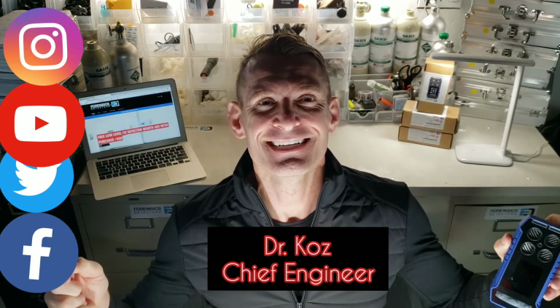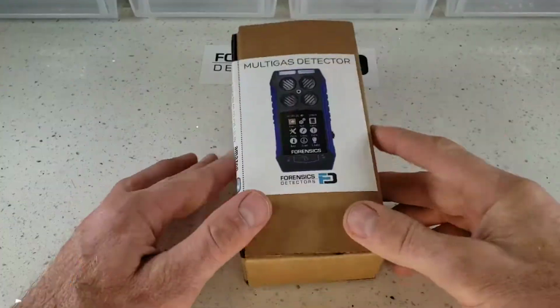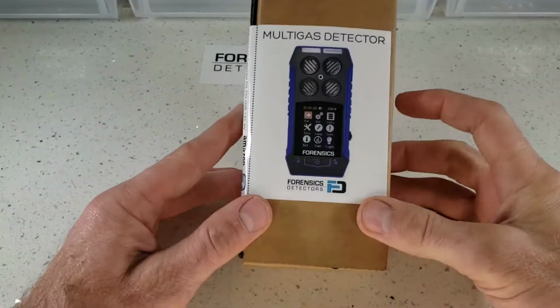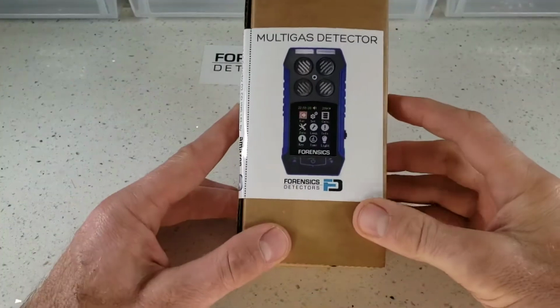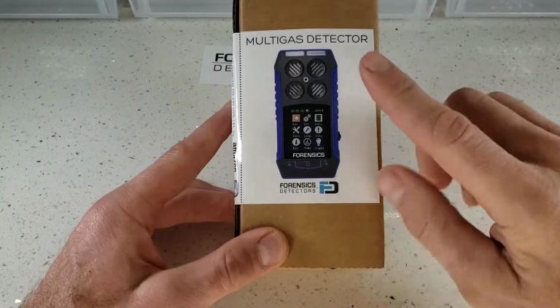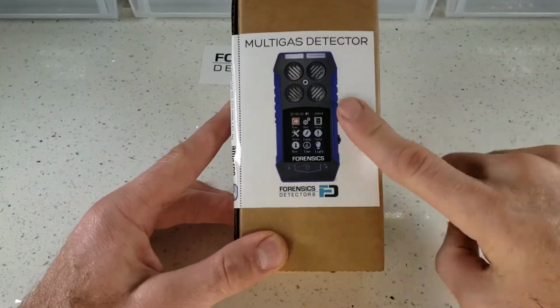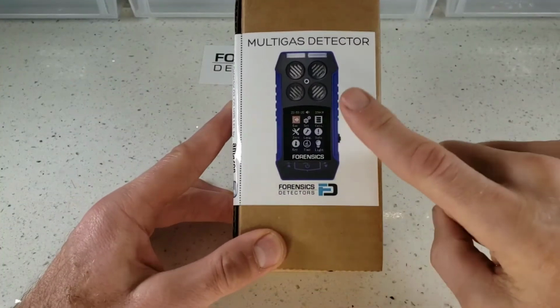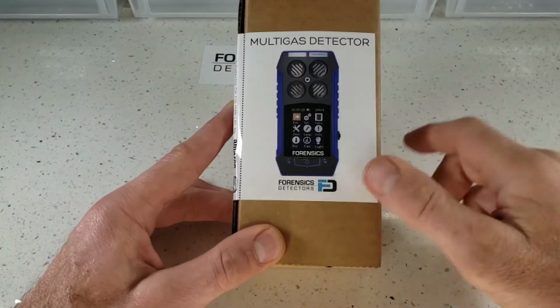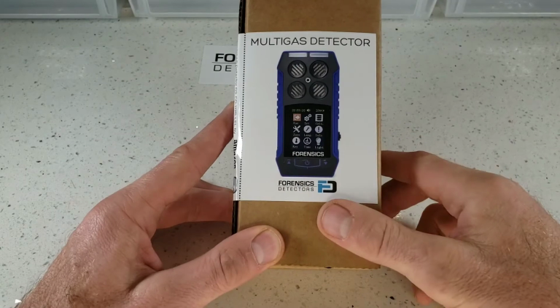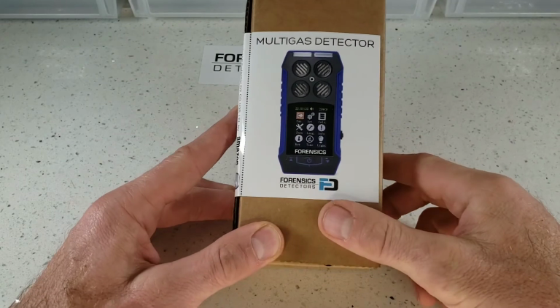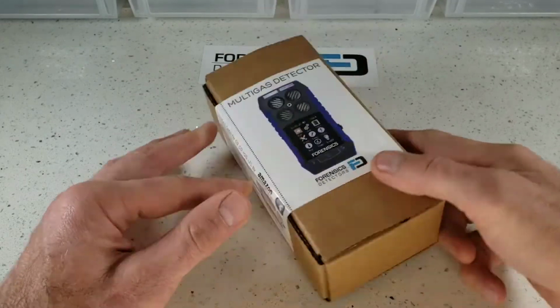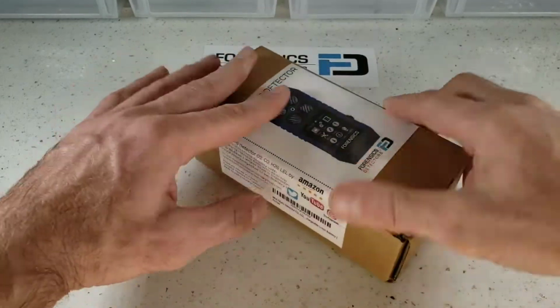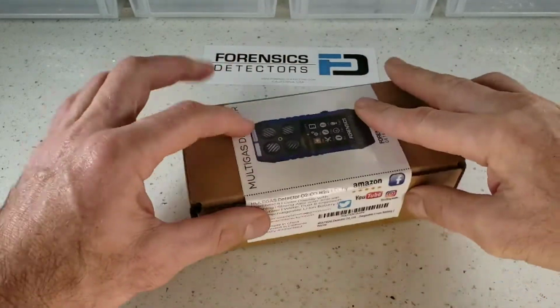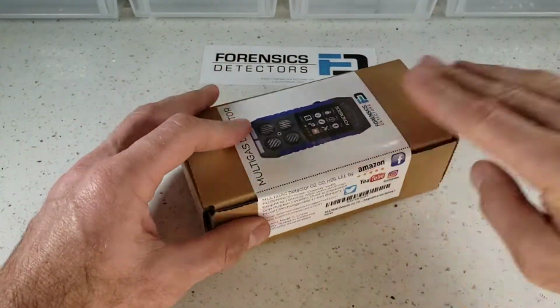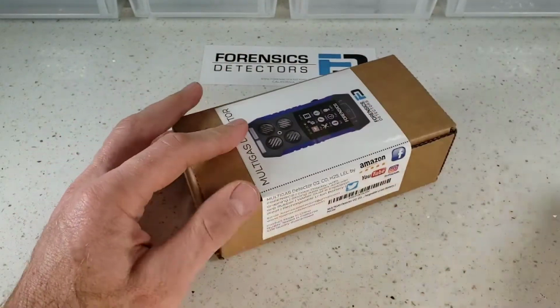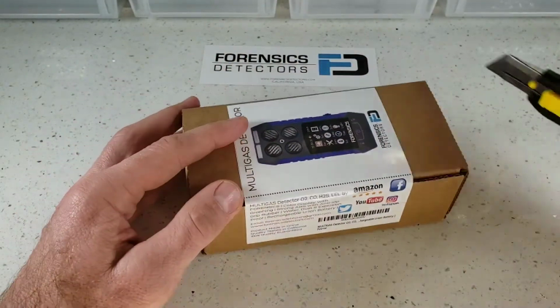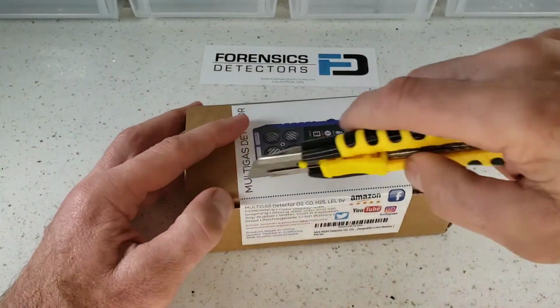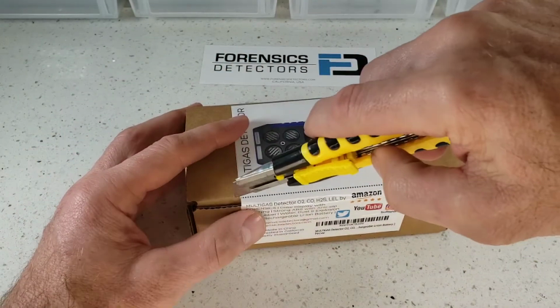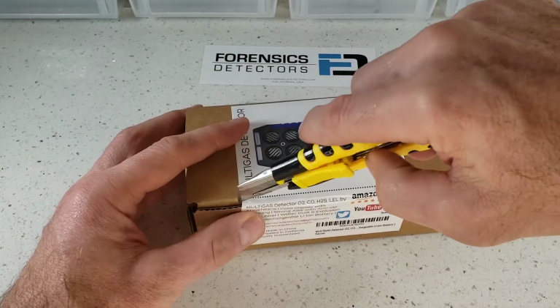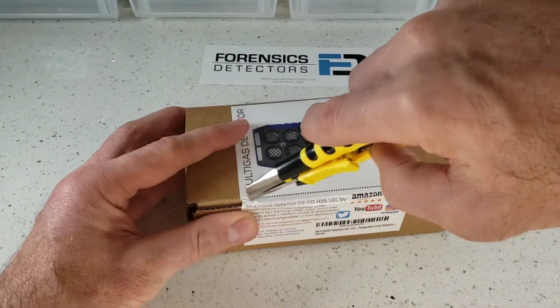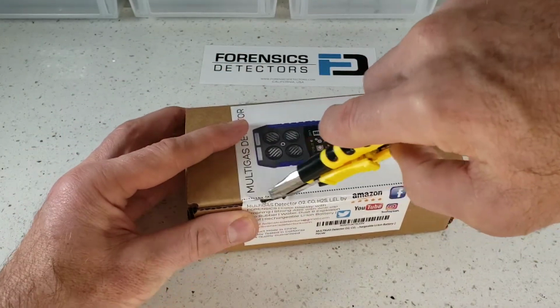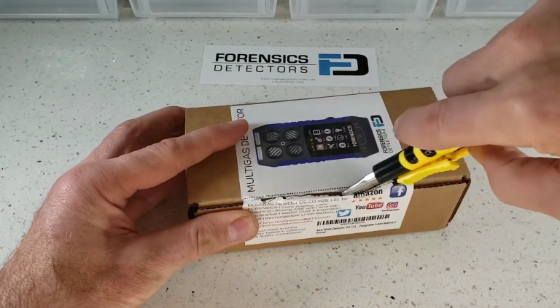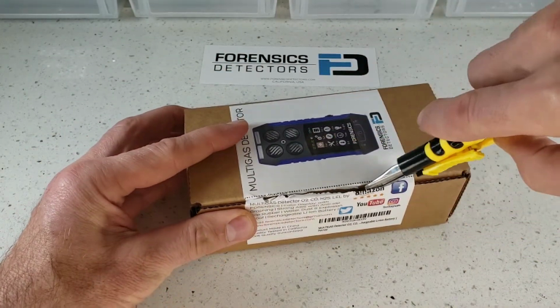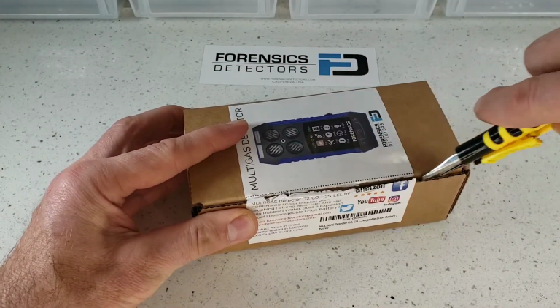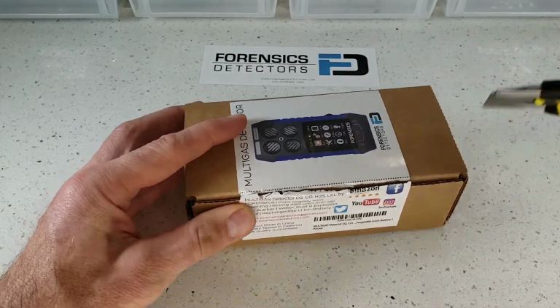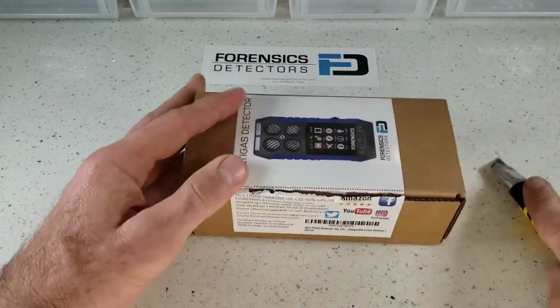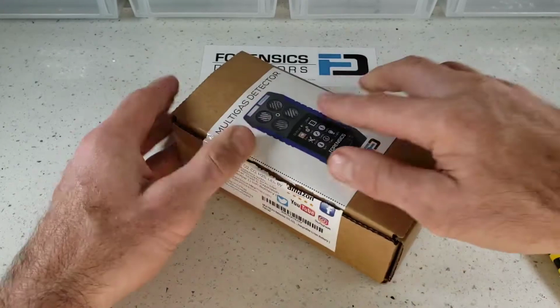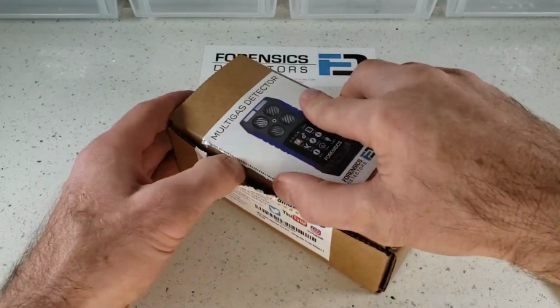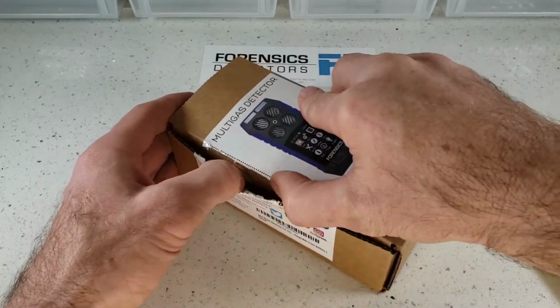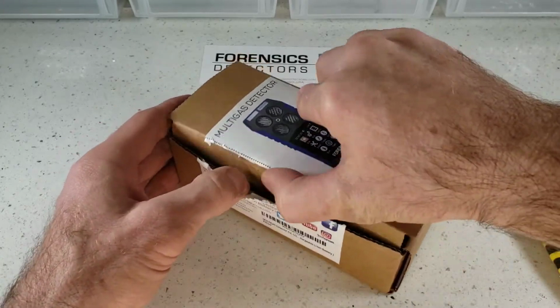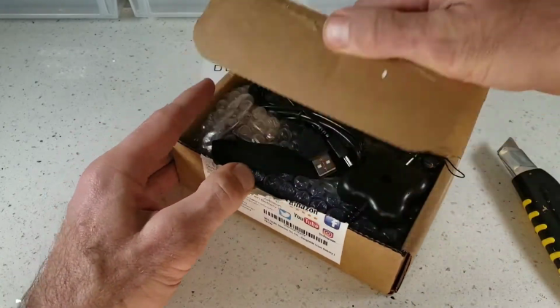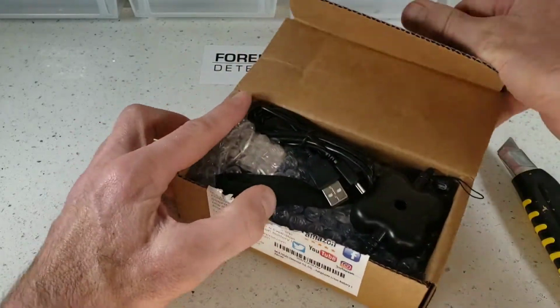Let's get straight into the unboxing of our famous multi-gas detector. This little beauty comes in a strong corrugated box — very high load factor. Just go straight down the line with the knife.